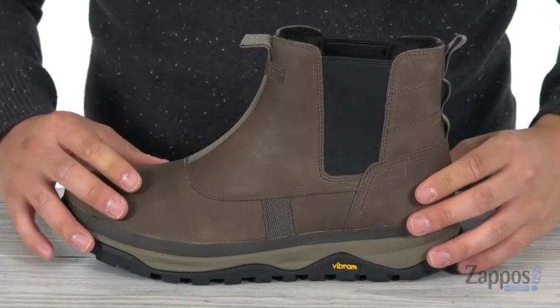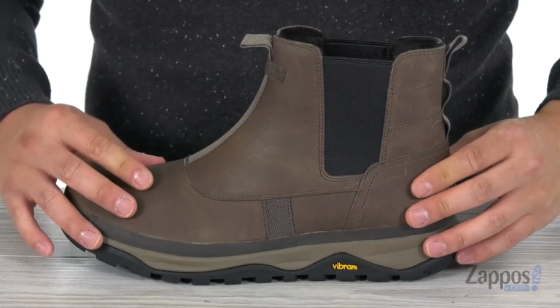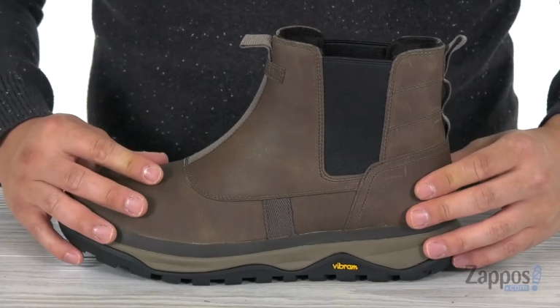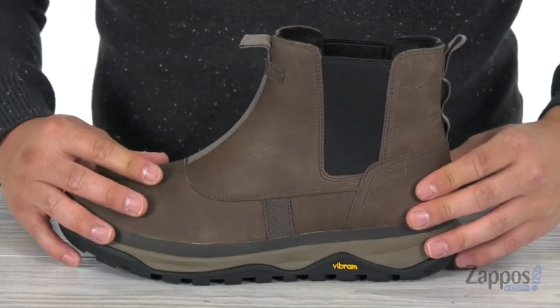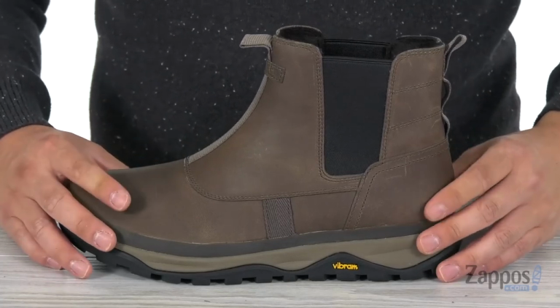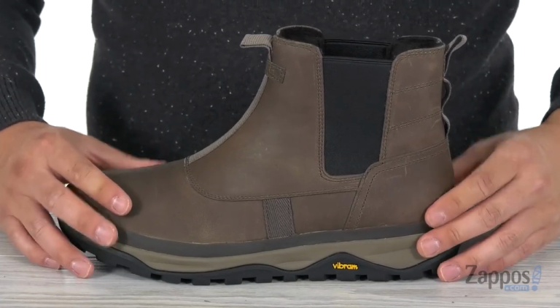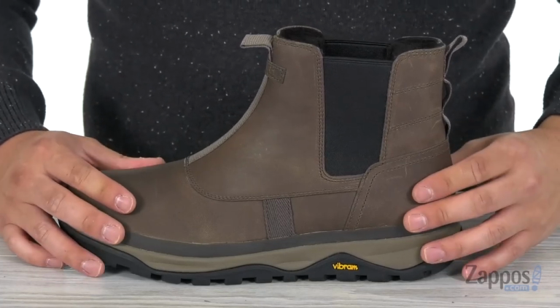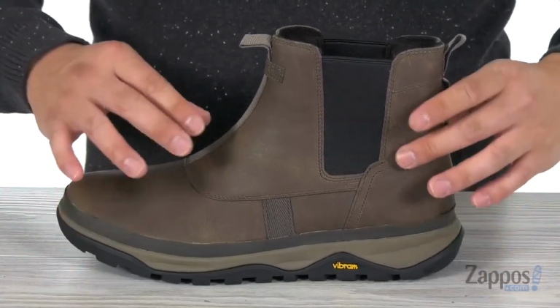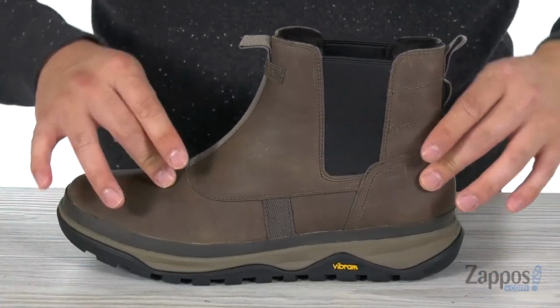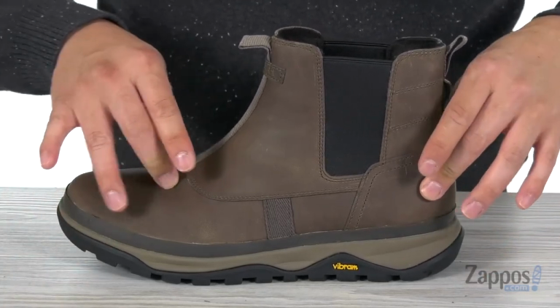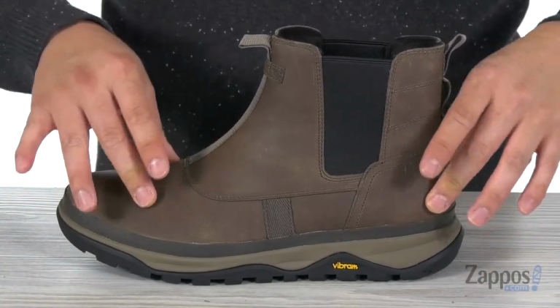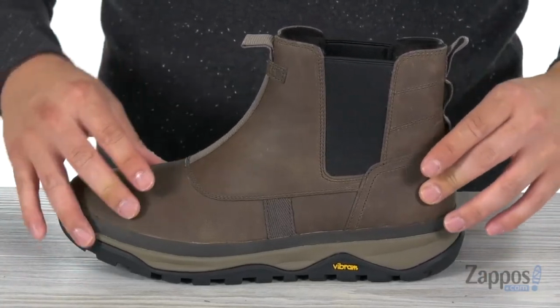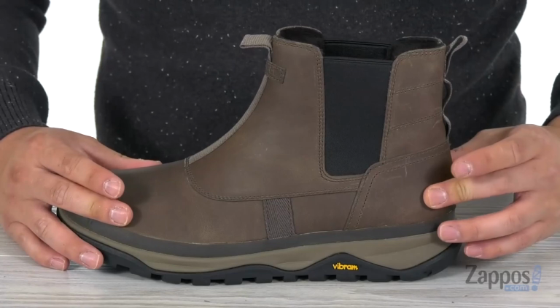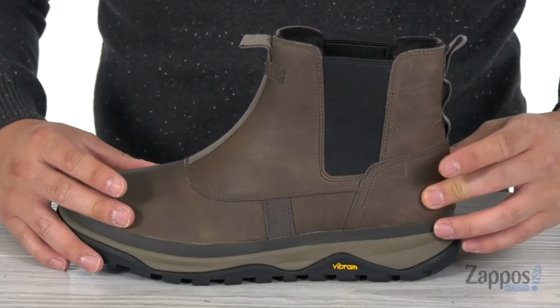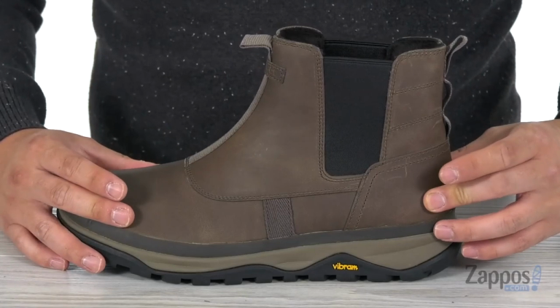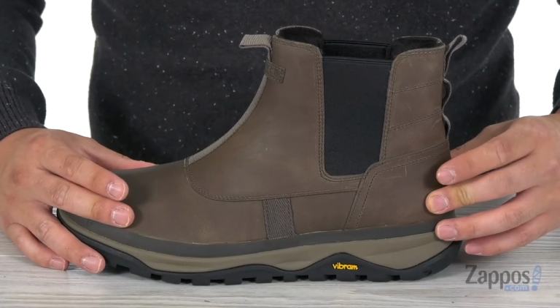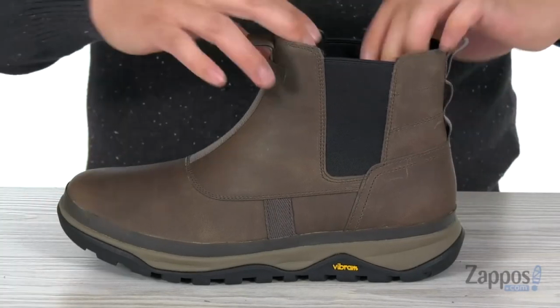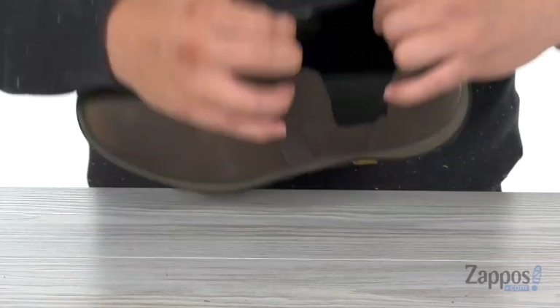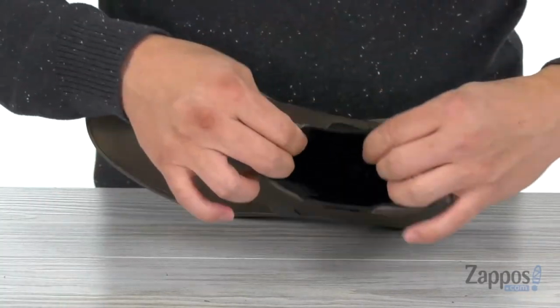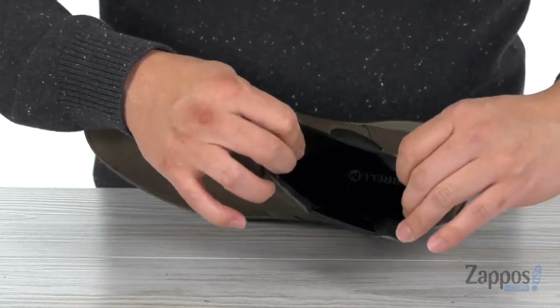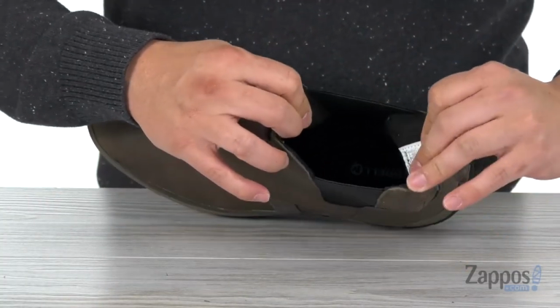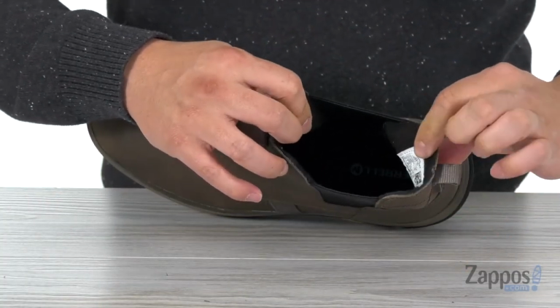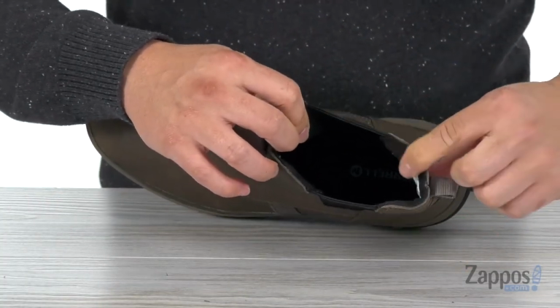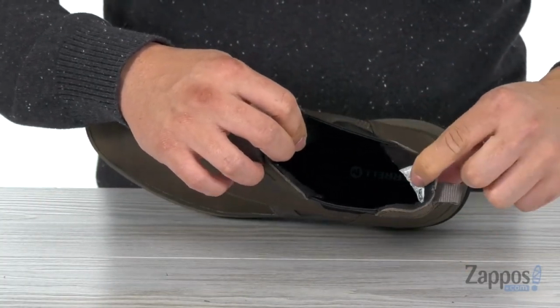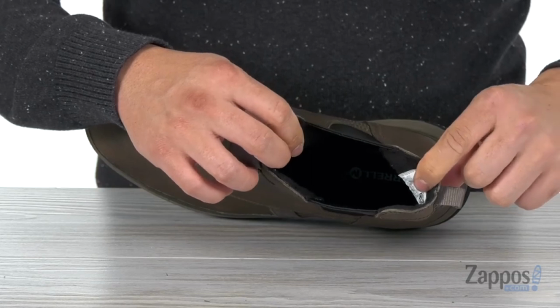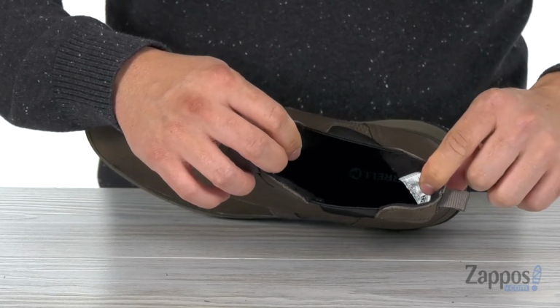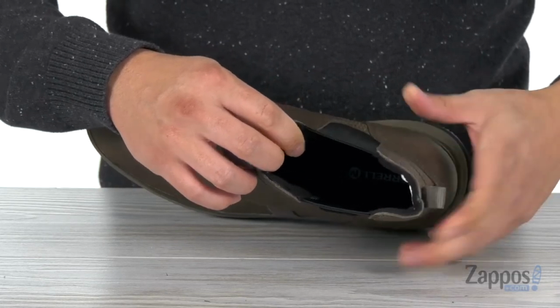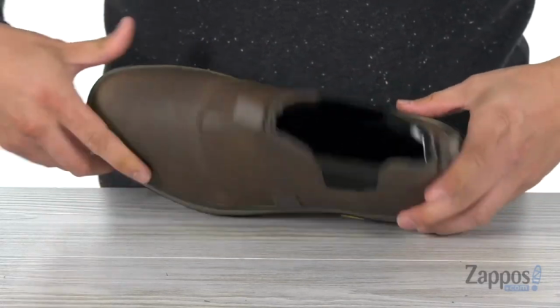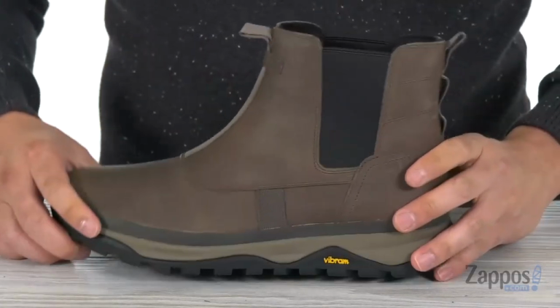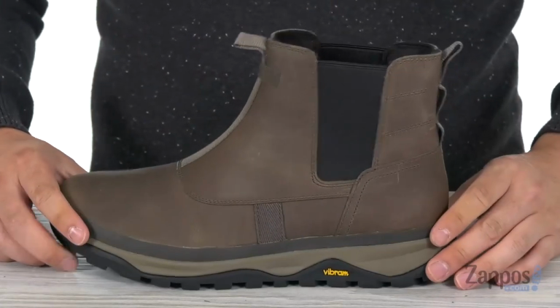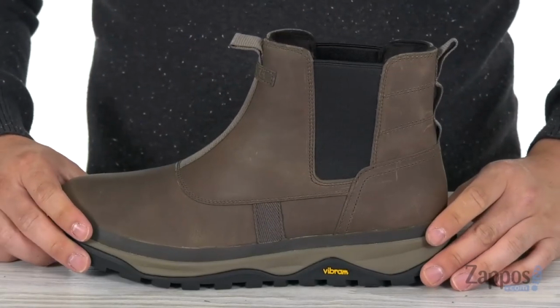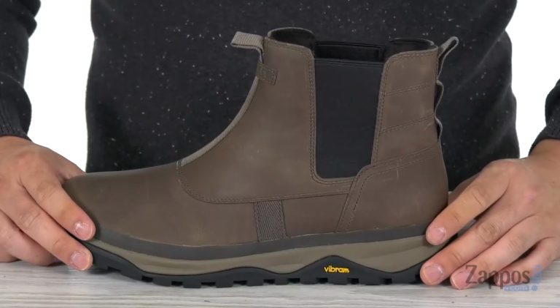It's also going to keep your feet nice and warm thanks to the 200 gram M-Select warm lightweight insulation that this comes with. Along with that you also have a conductor fleece lining on the interior, so your feet will stay nice and toasty.